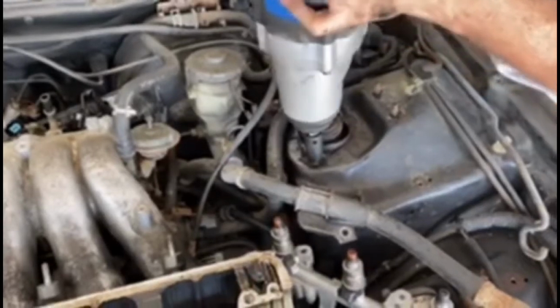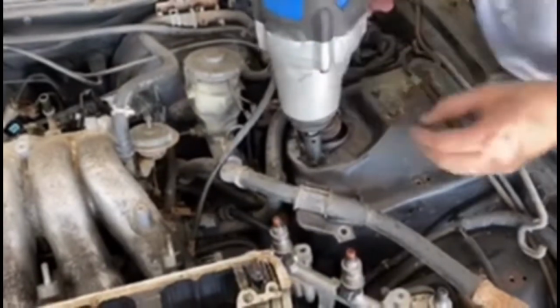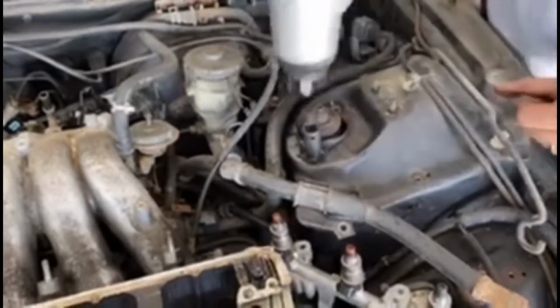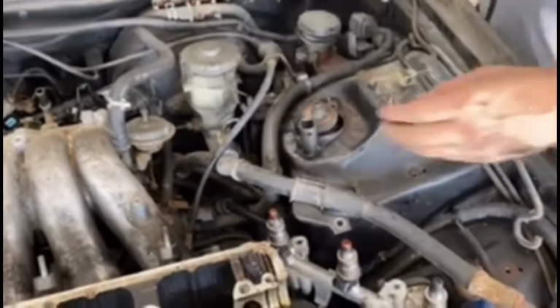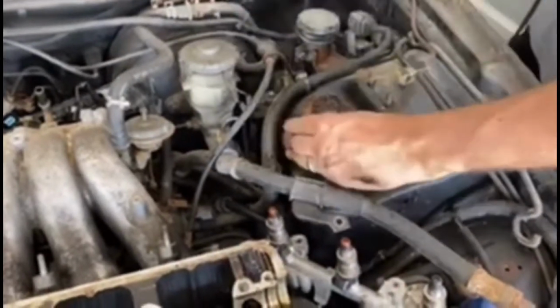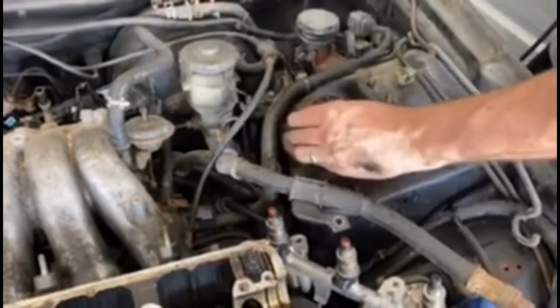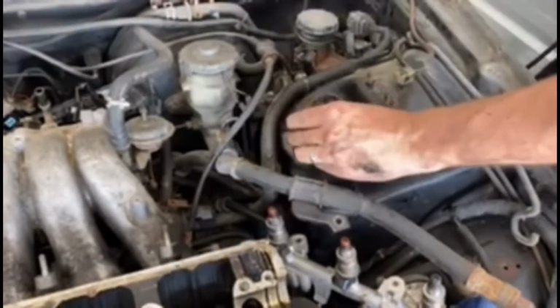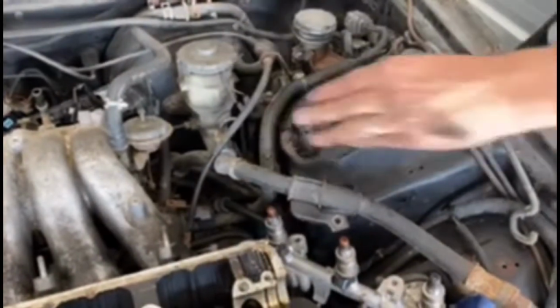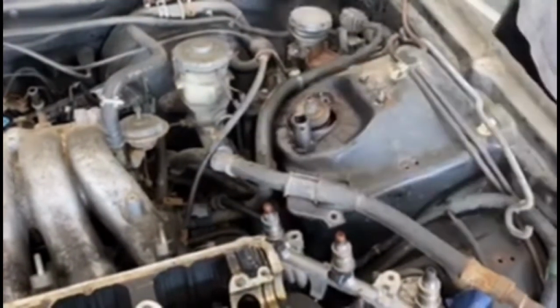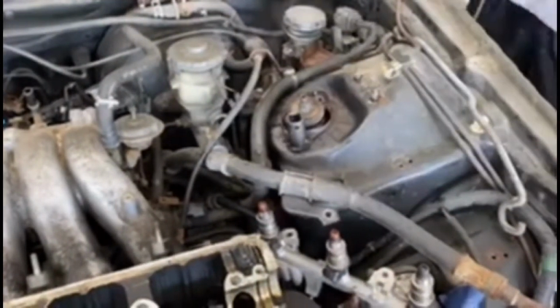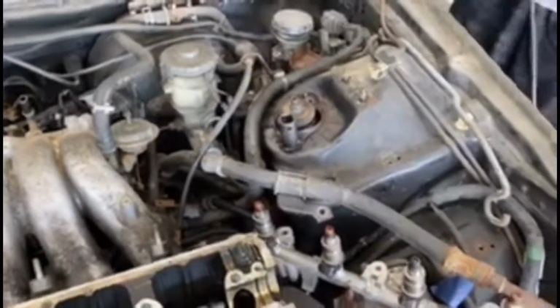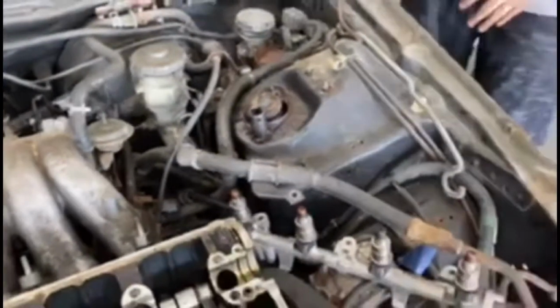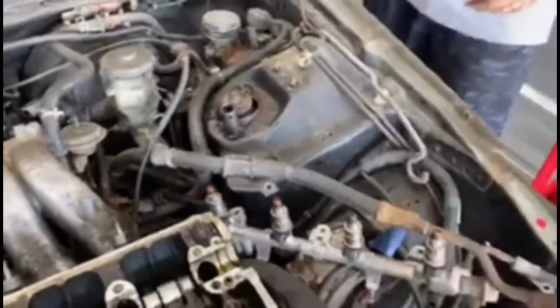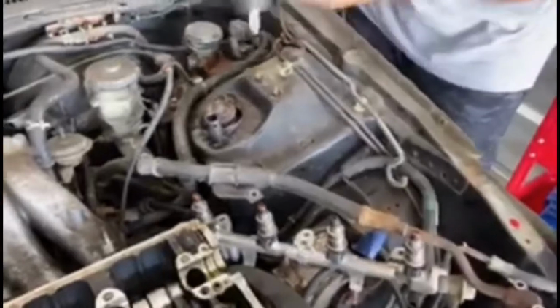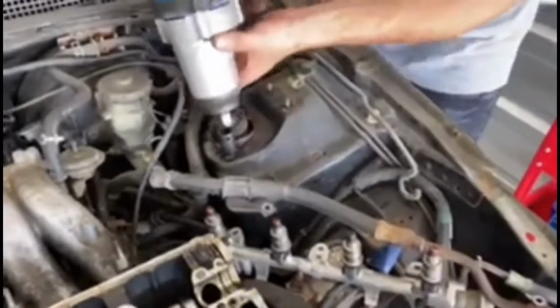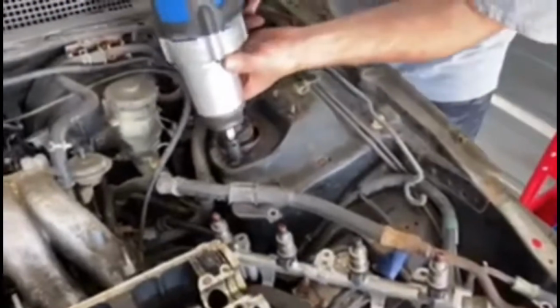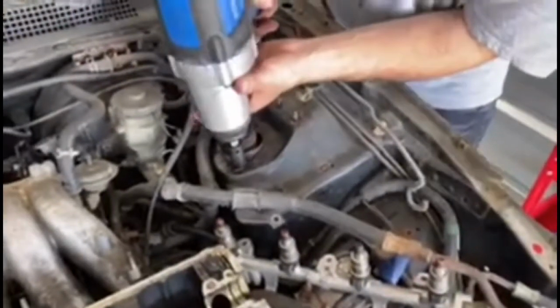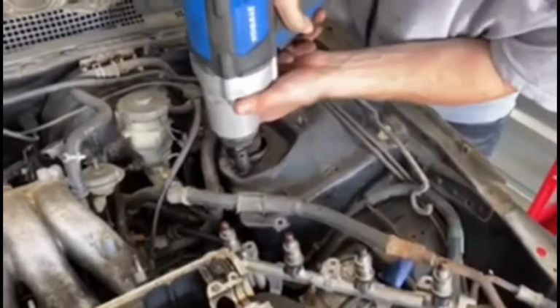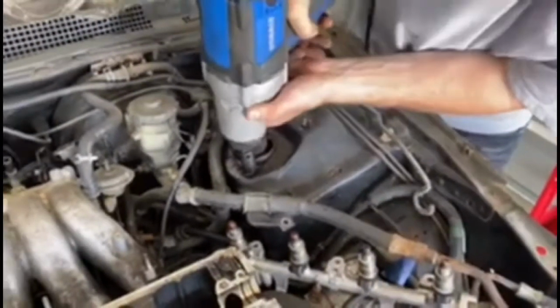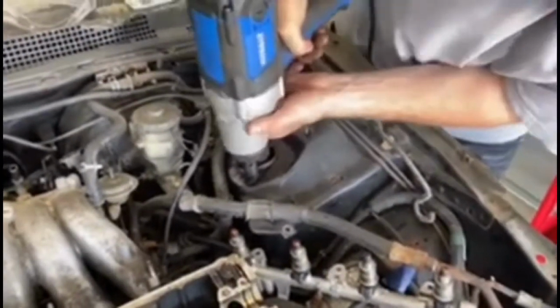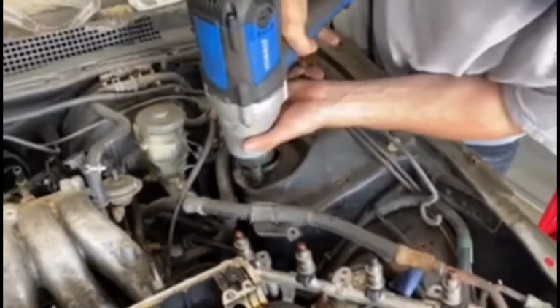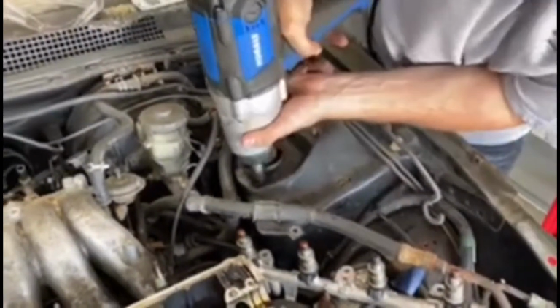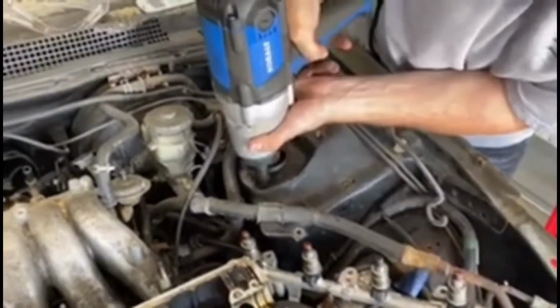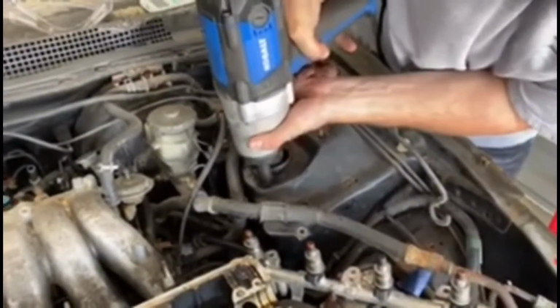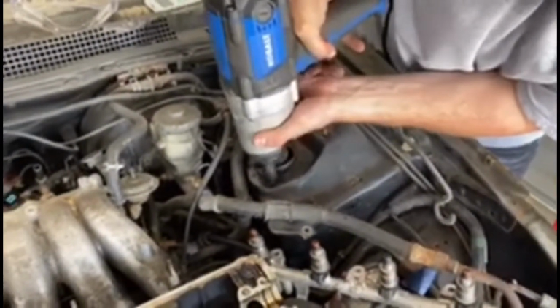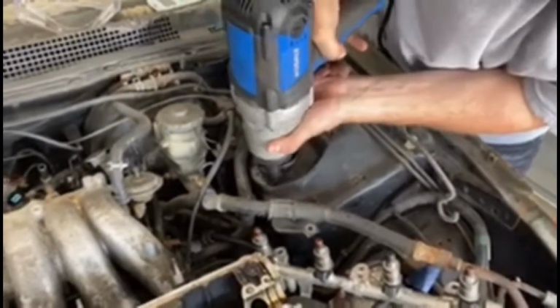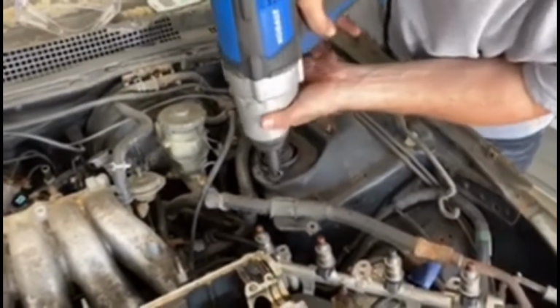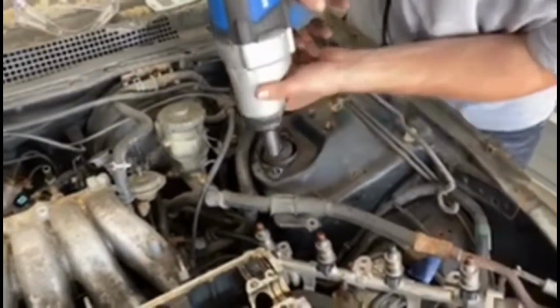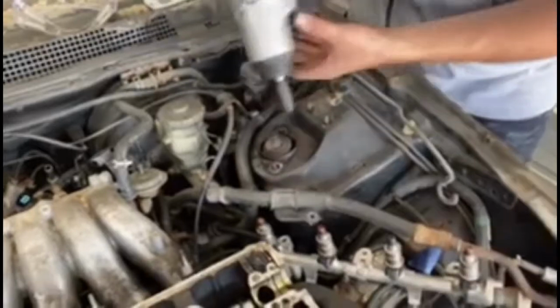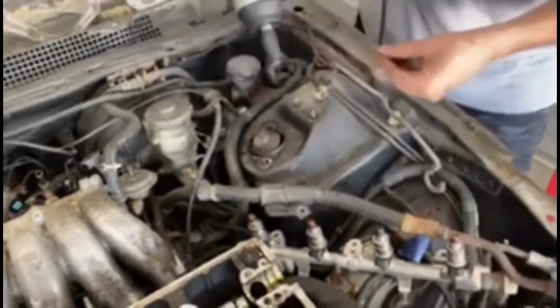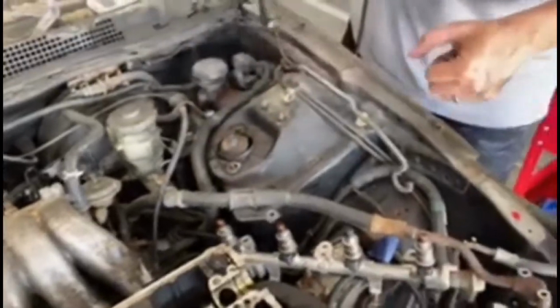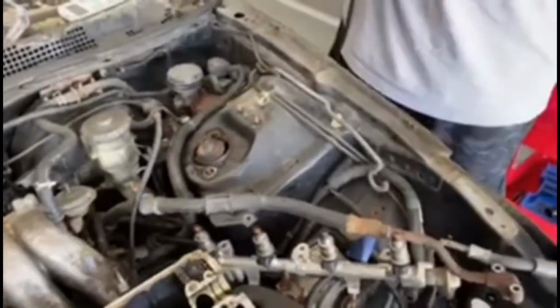It's coming out — let's hit it the rest of the way and get this strut tower out of here. And there you go.